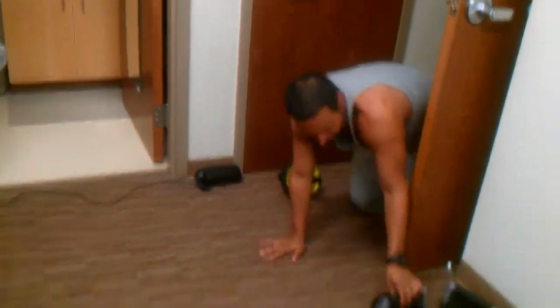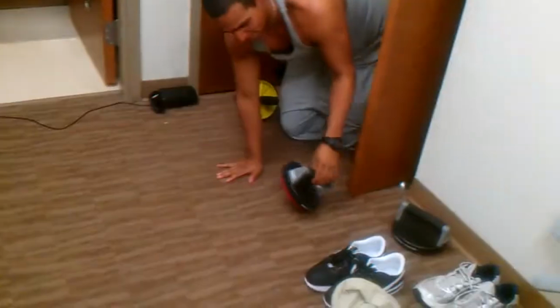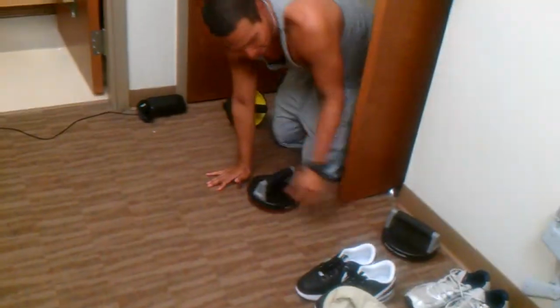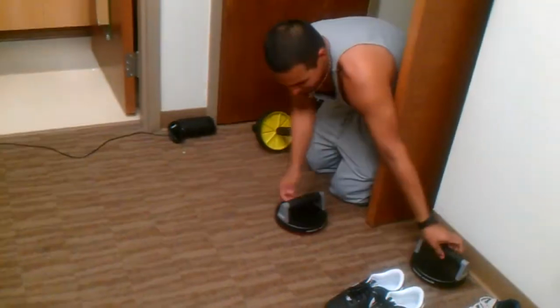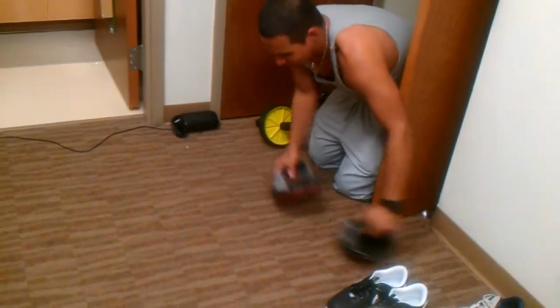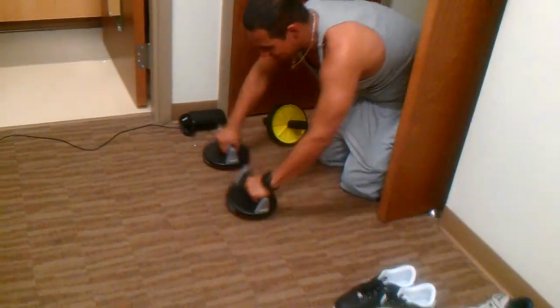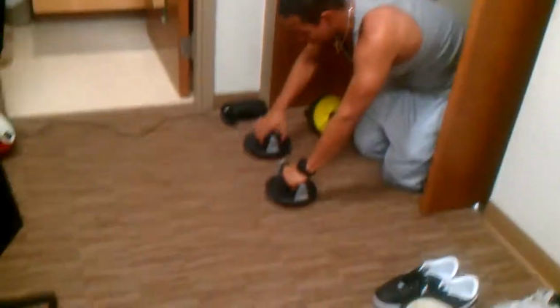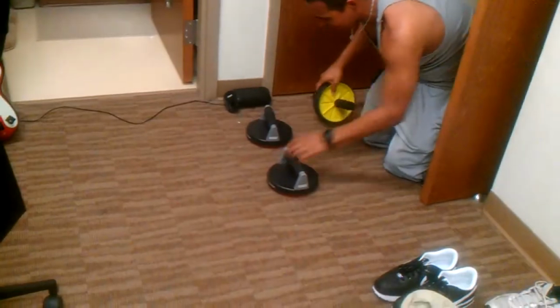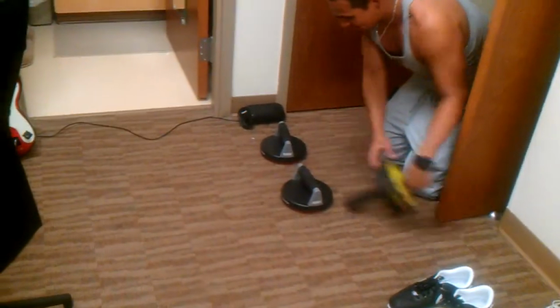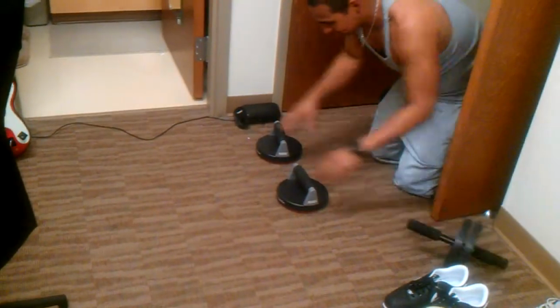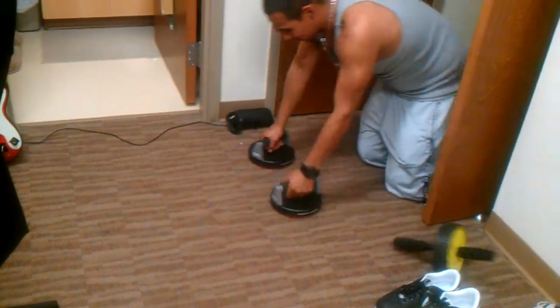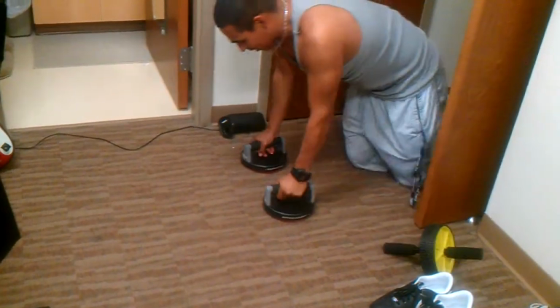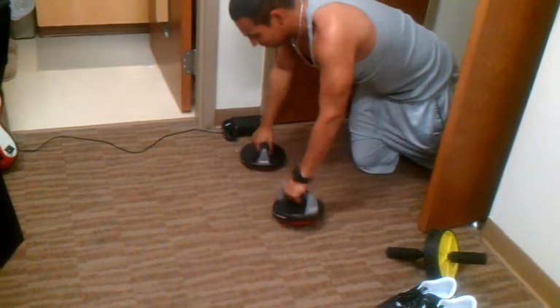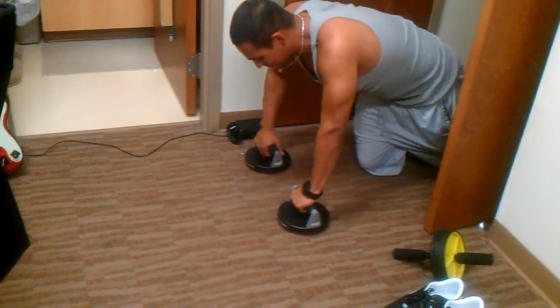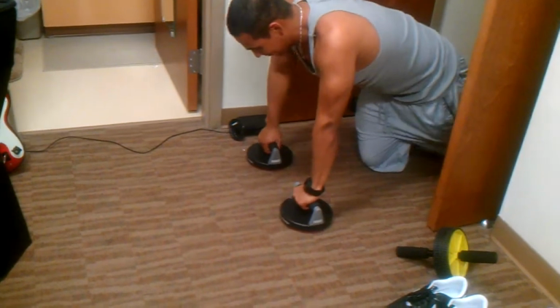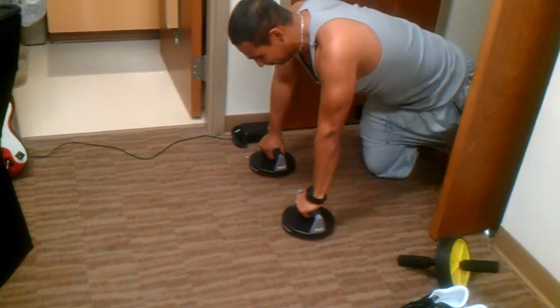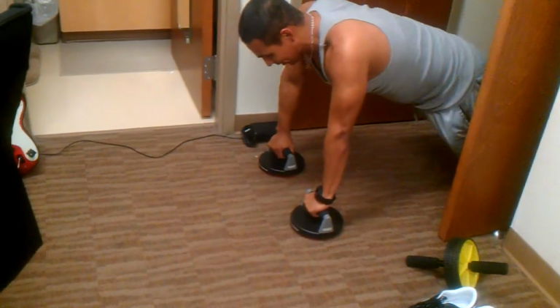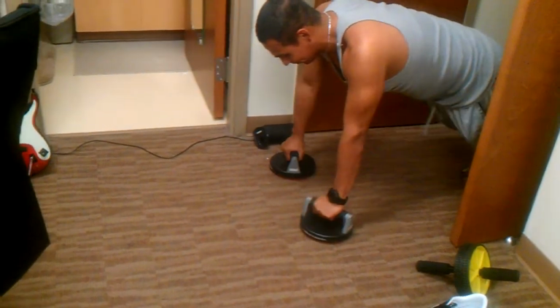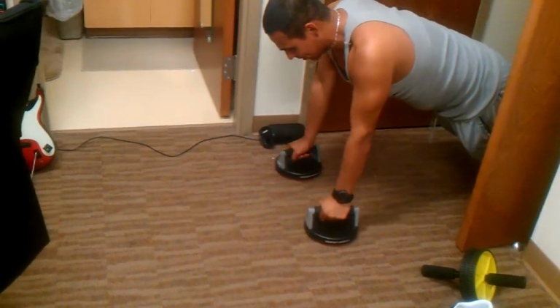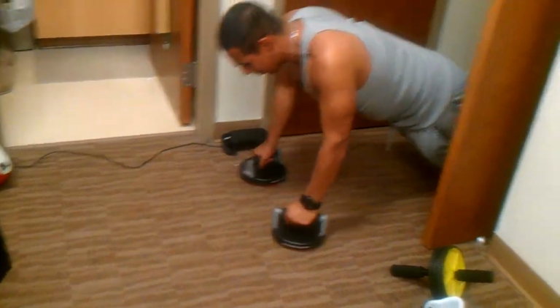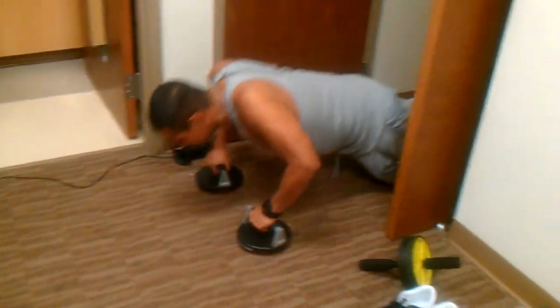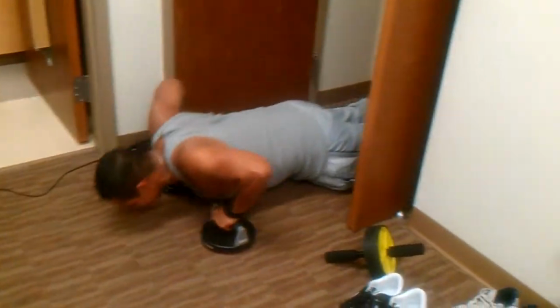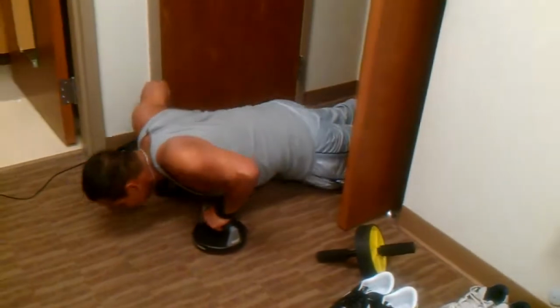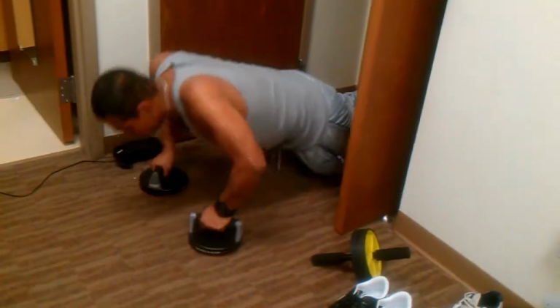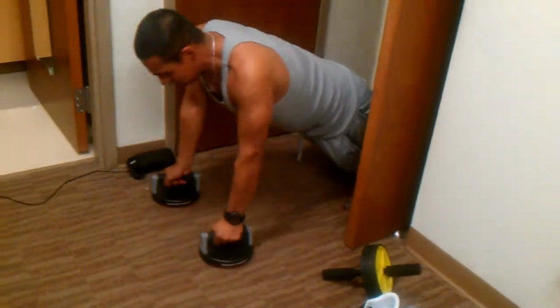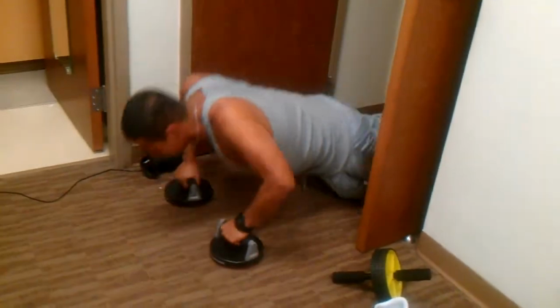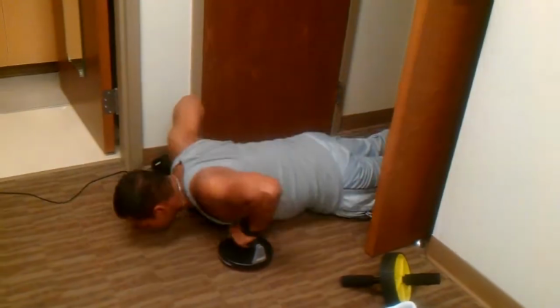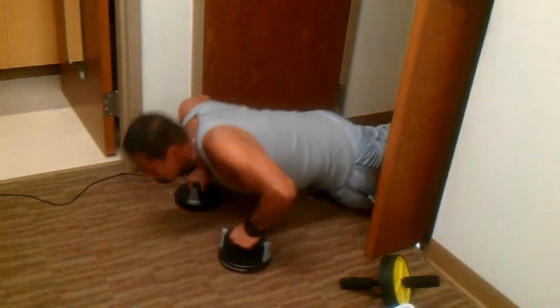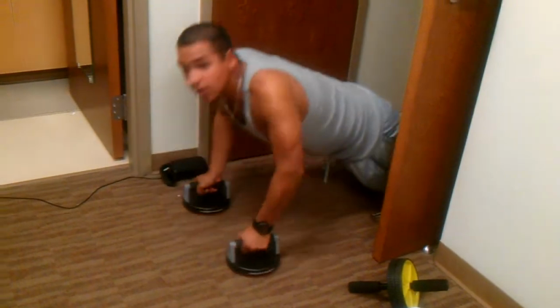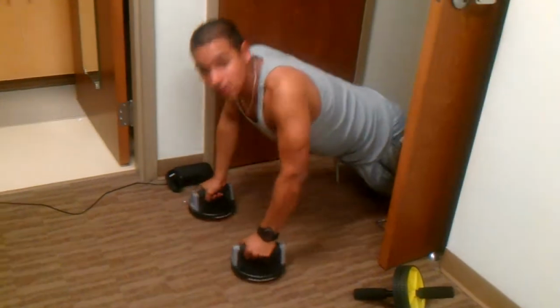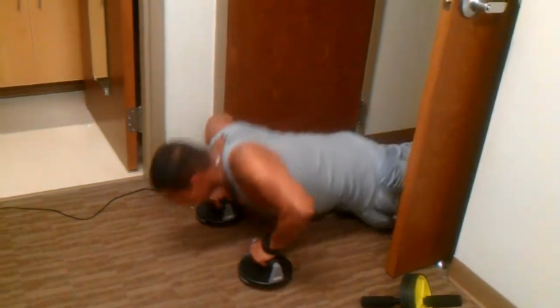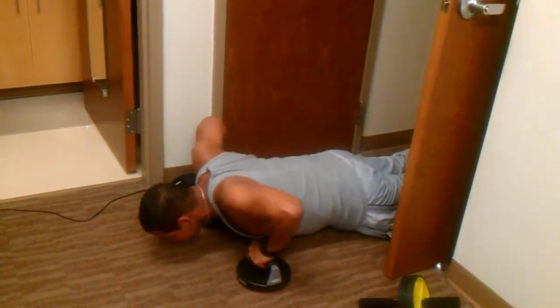Next, demonstrate the push up. Go up. Twist. Up. Twist. Up. Twist.